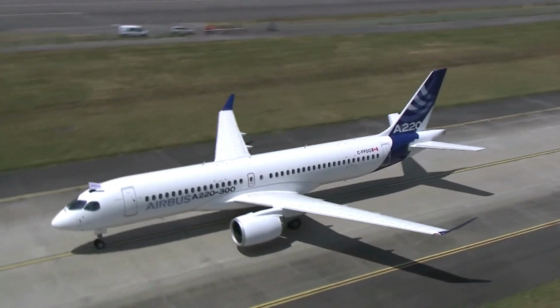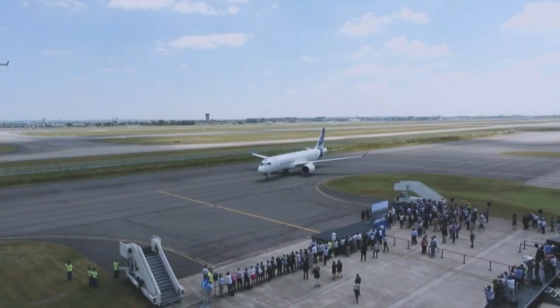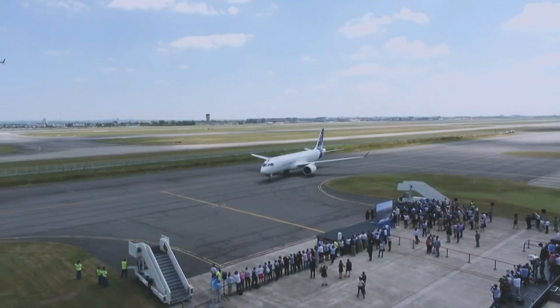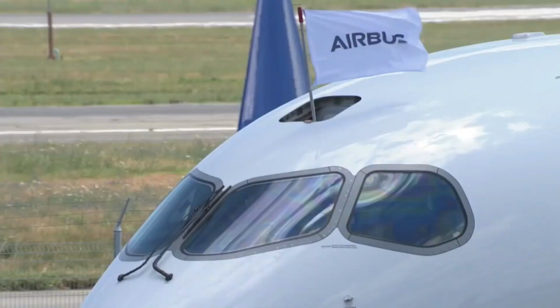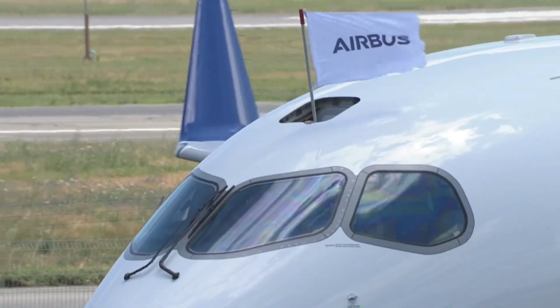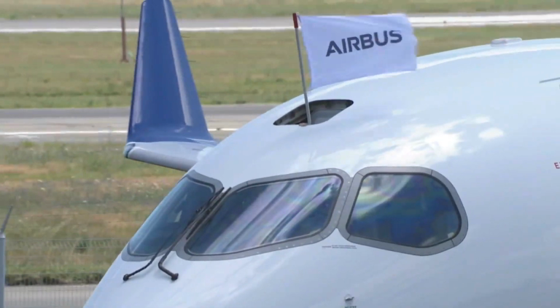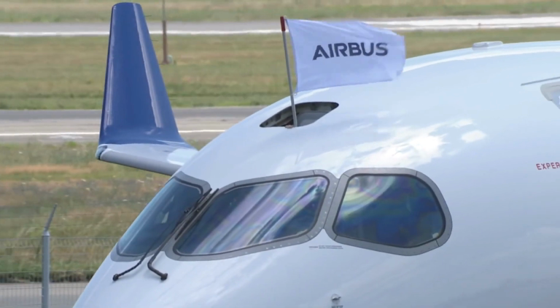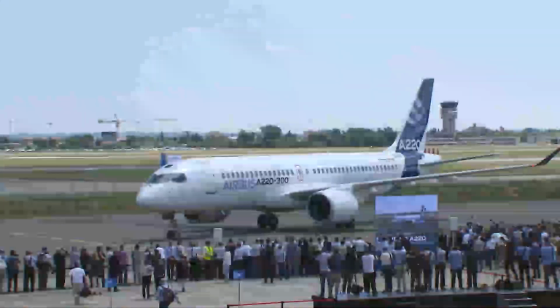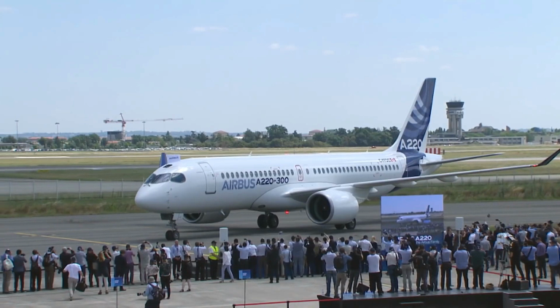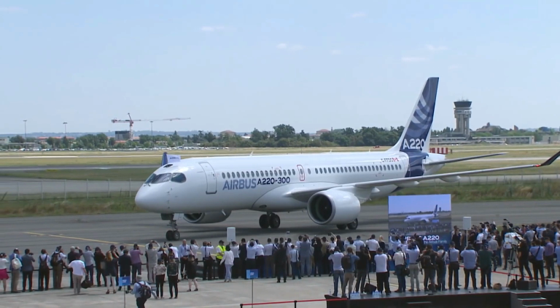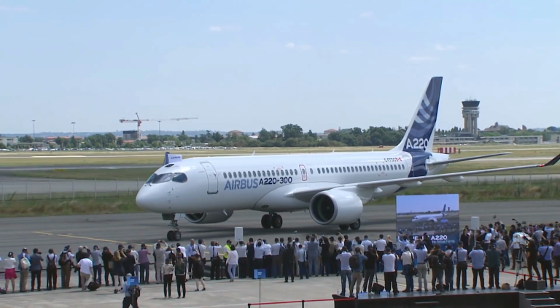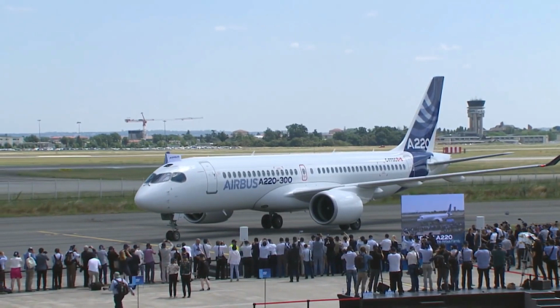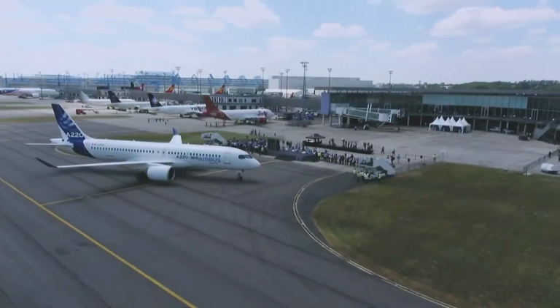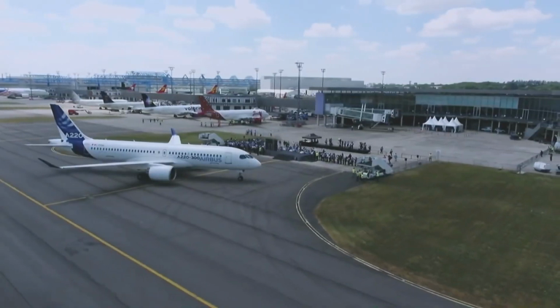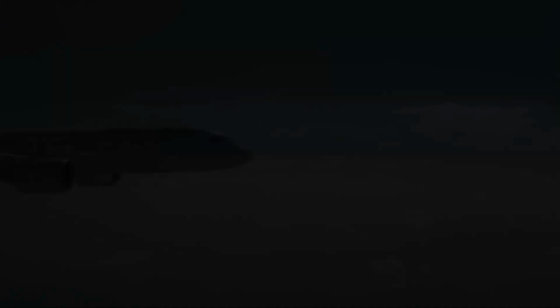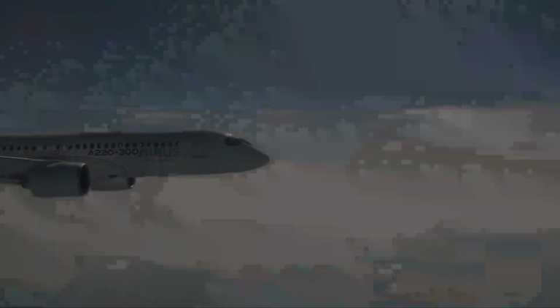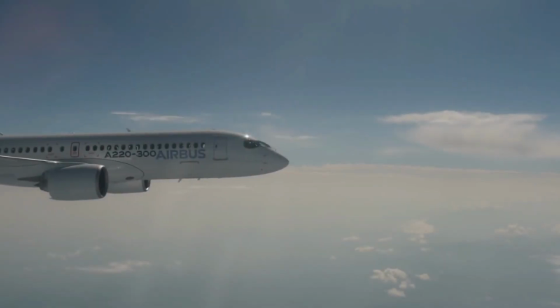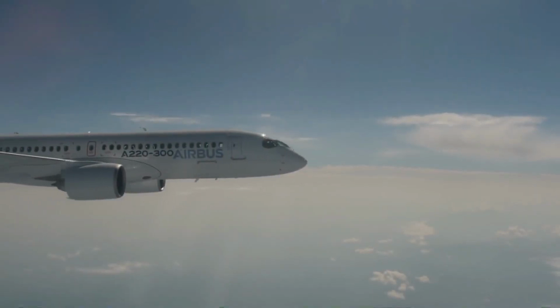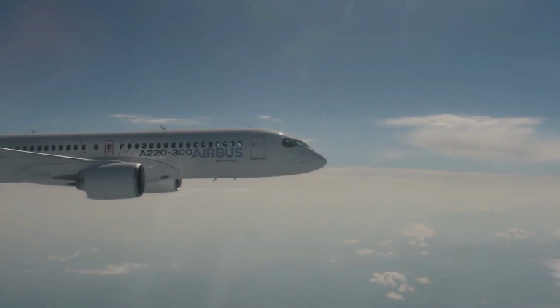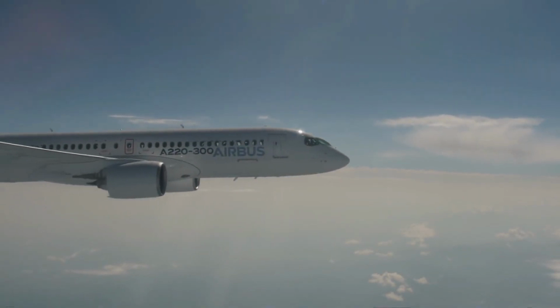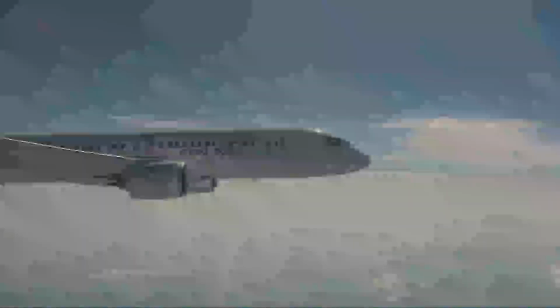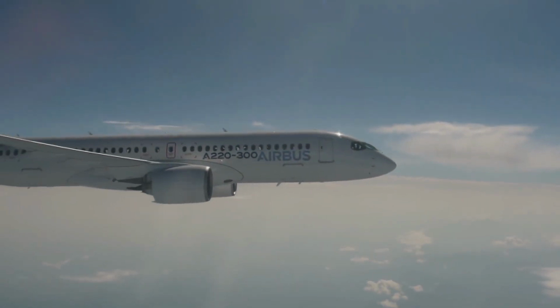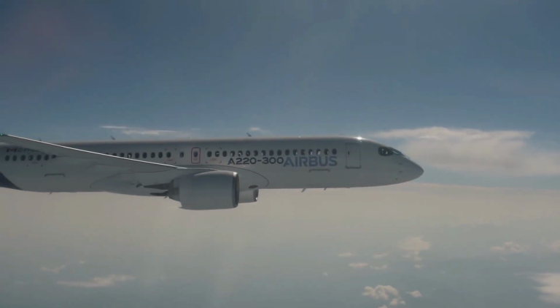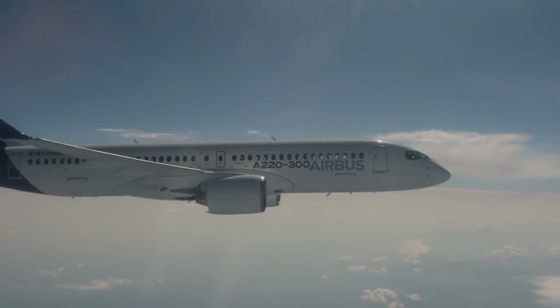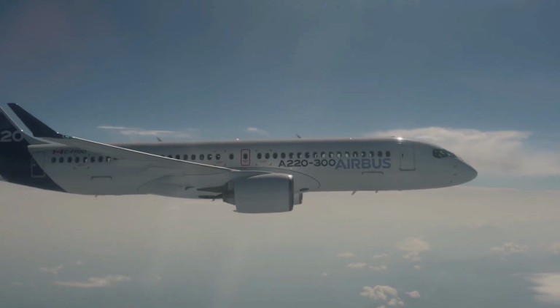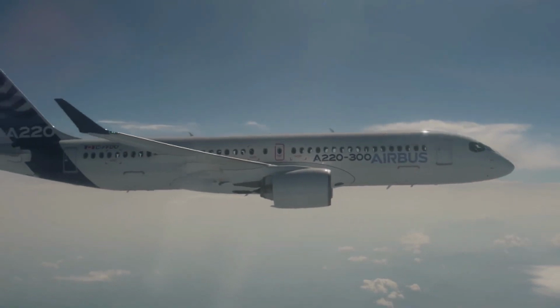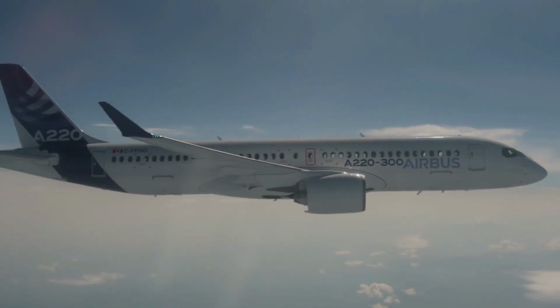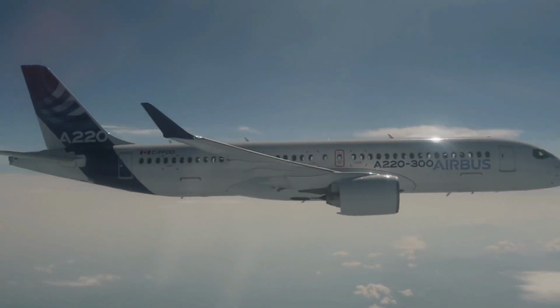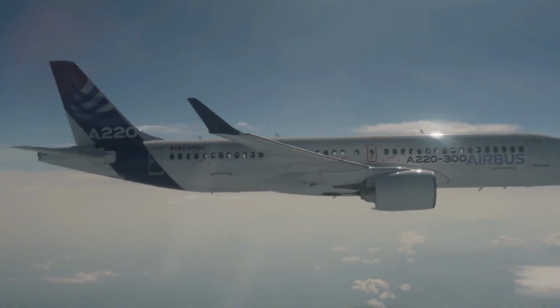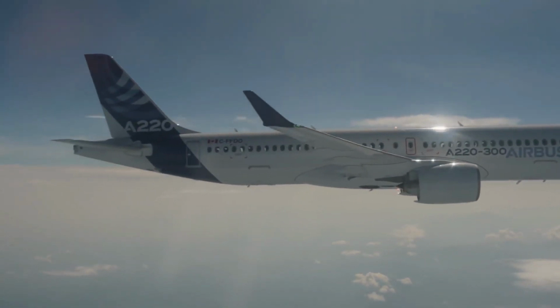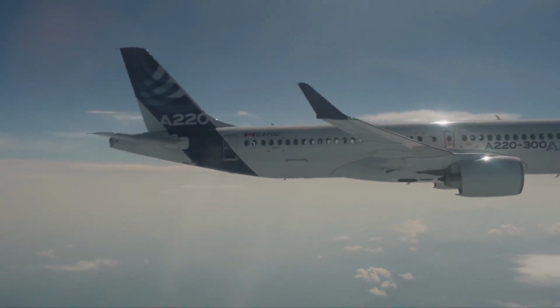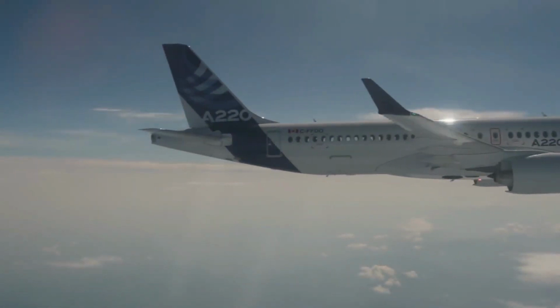The difference in this category between the two is stark. The A220-300 has a longer fuselage and superior seating capabilities. It also has better range, which makes it more versatile. The A220-300 wins this category.